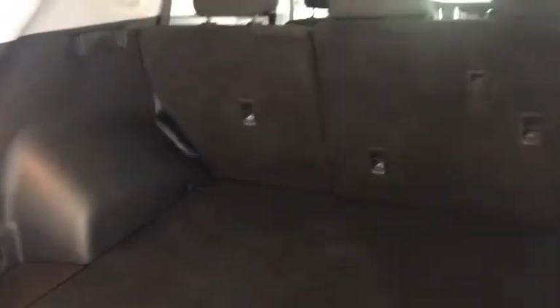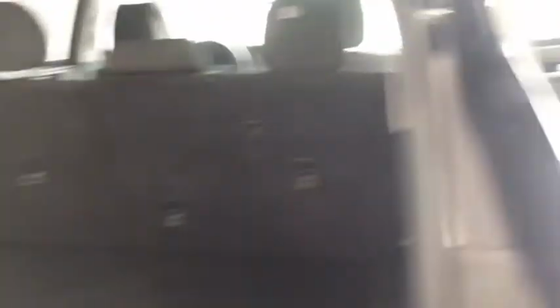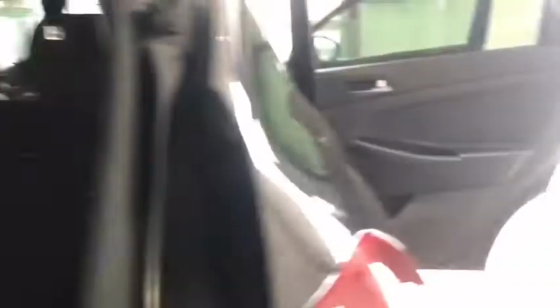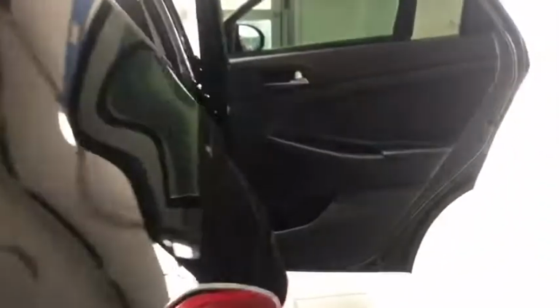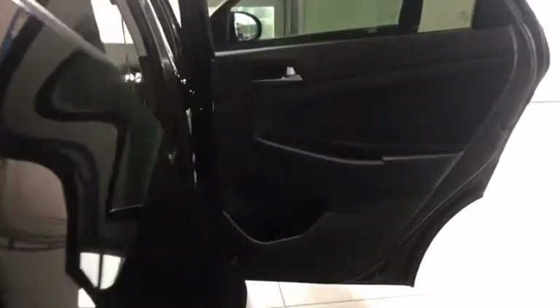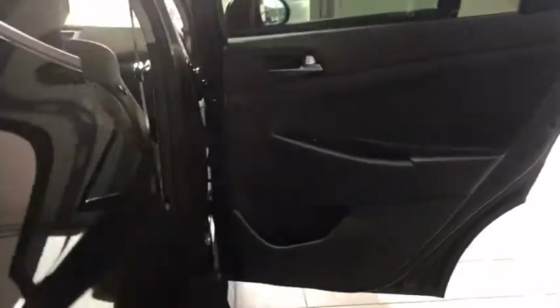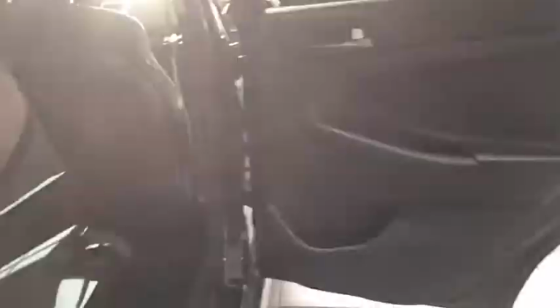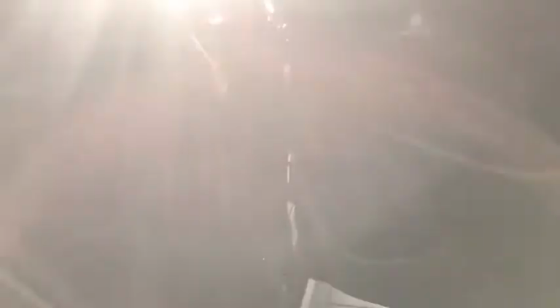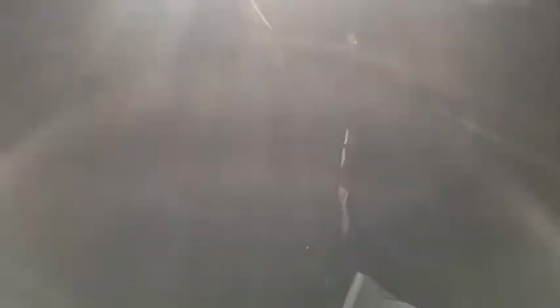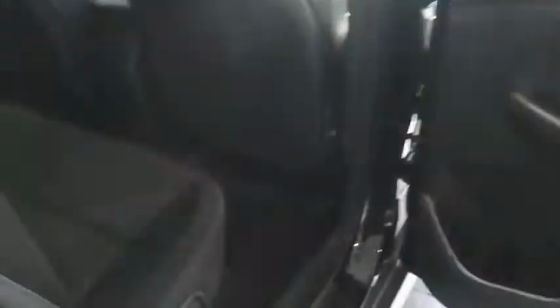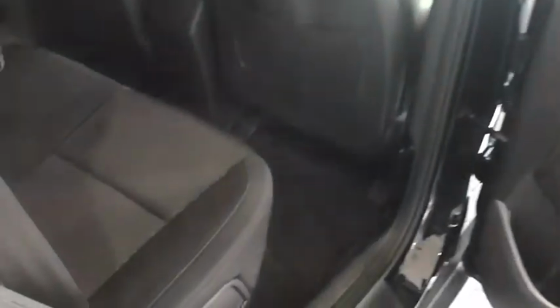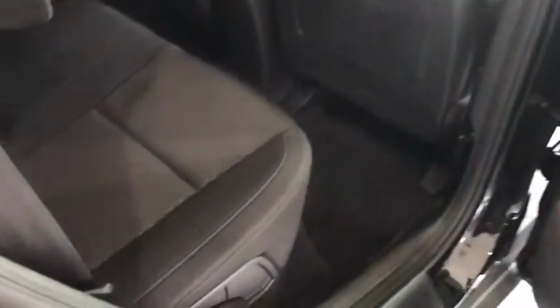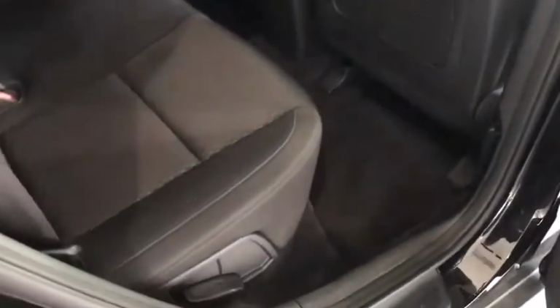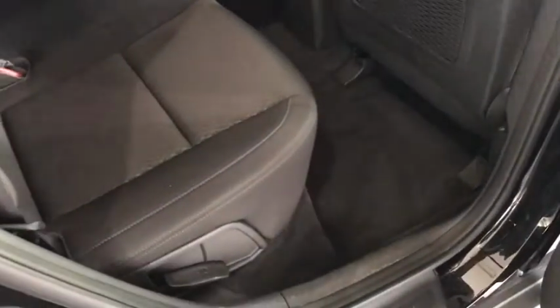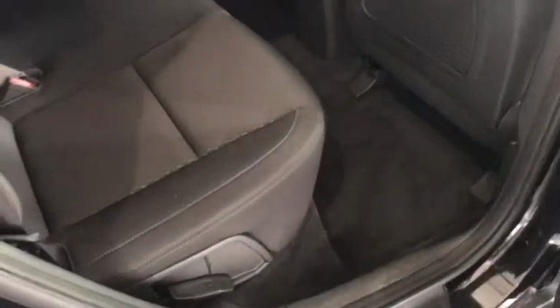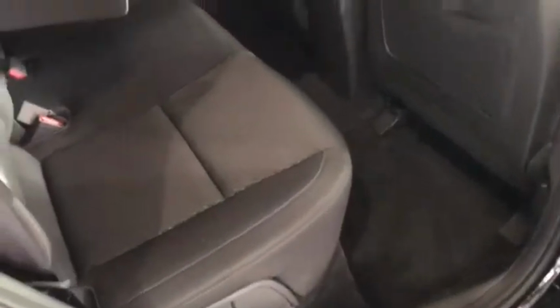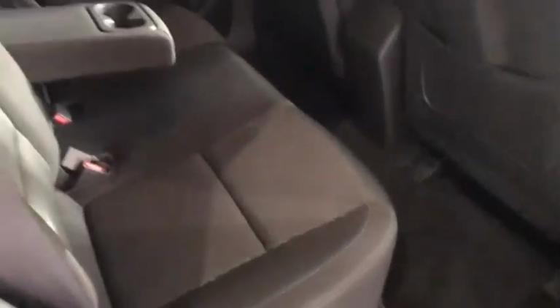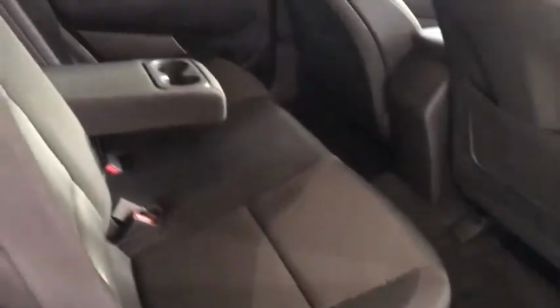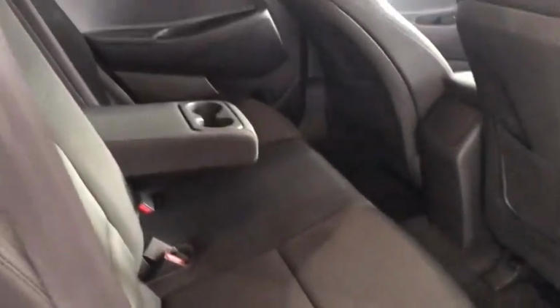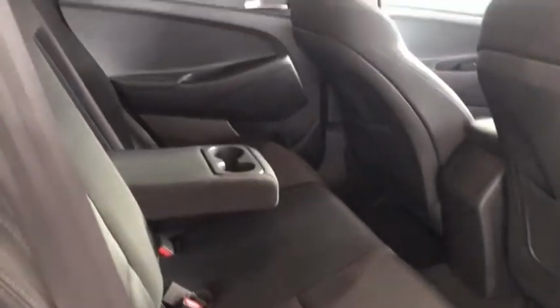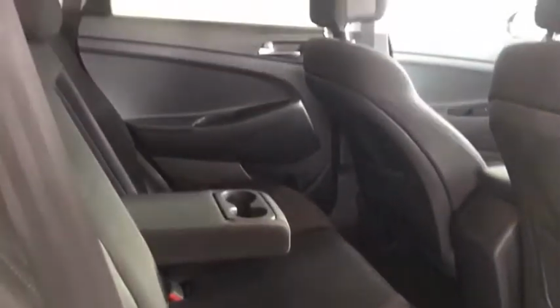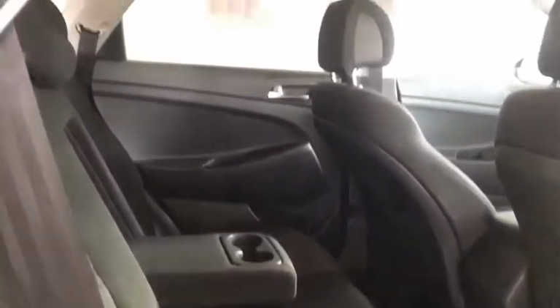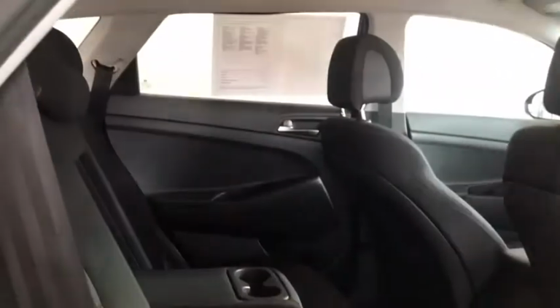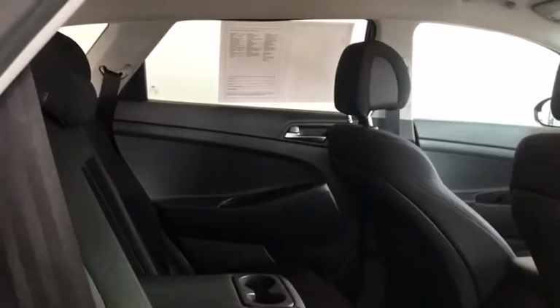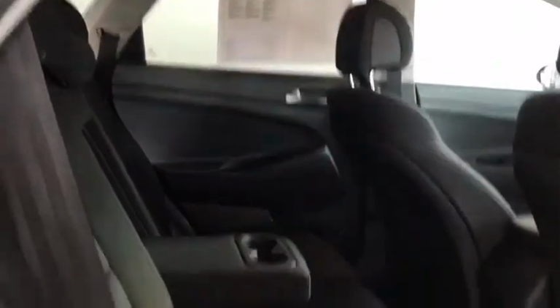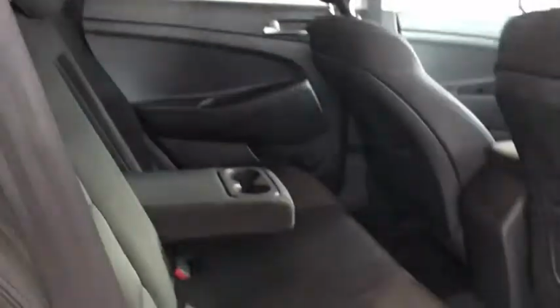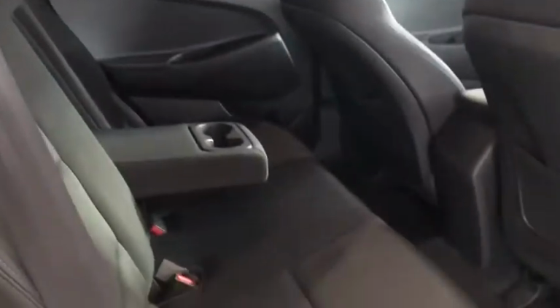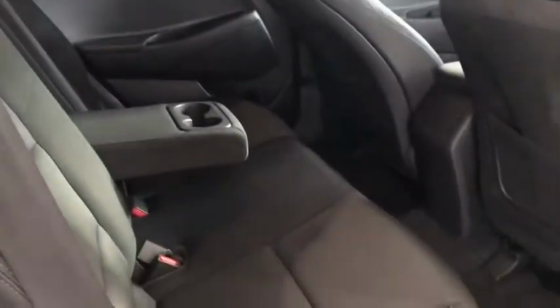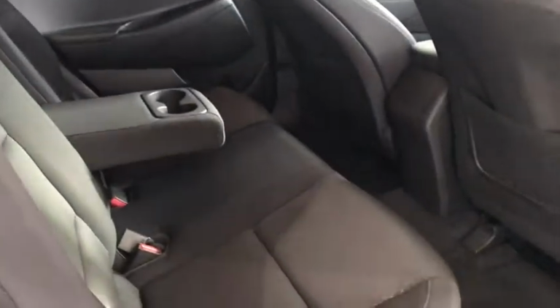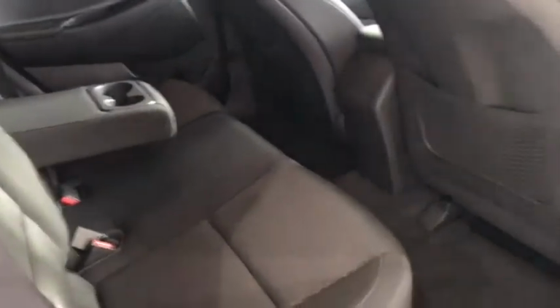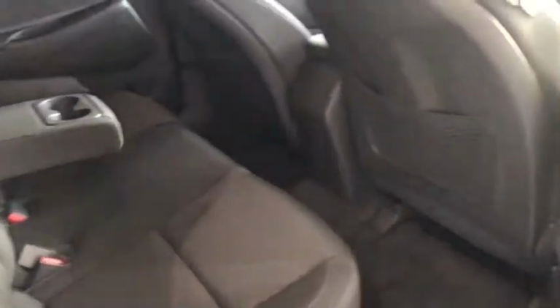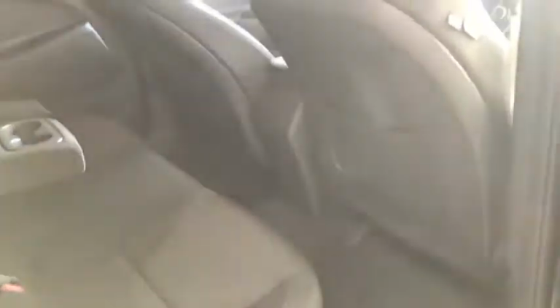Come in here, let me show you a little bit about the passengers in the back of the vehicle. Not only do the seats fold down with two different levers, you'll notice the legroom and the cup holders.